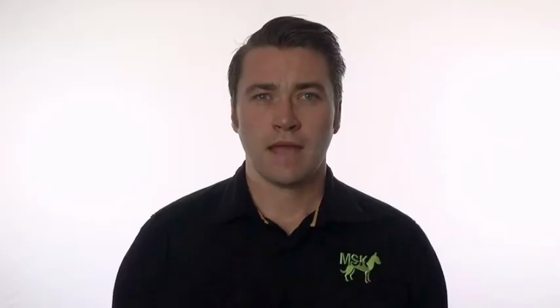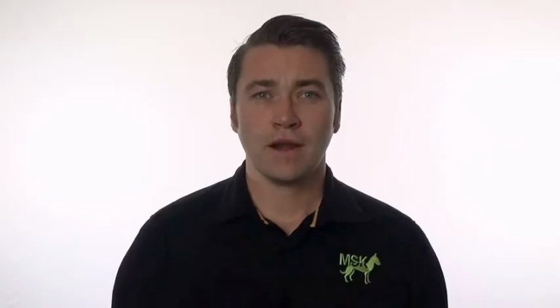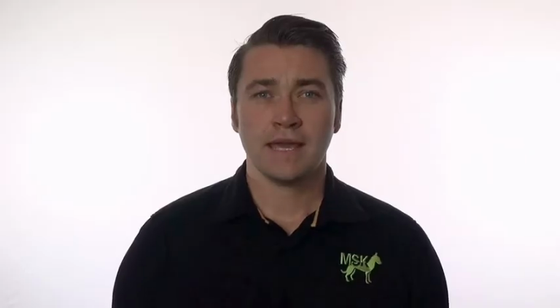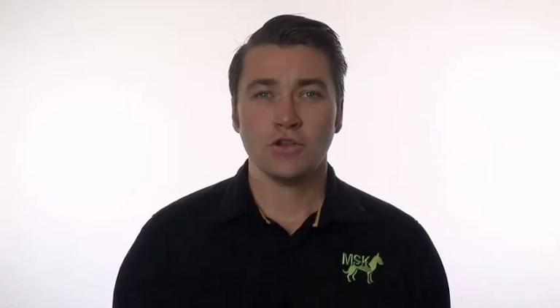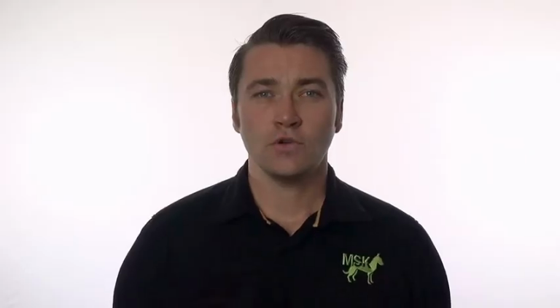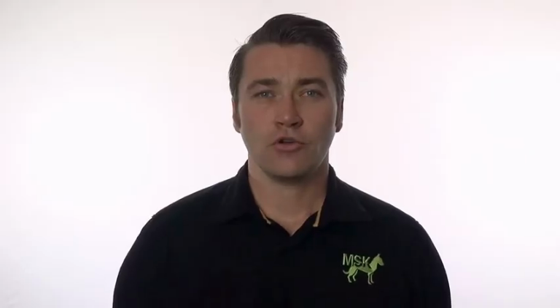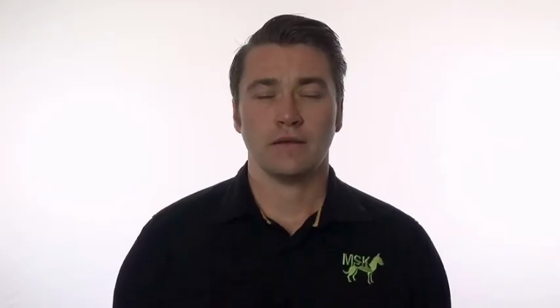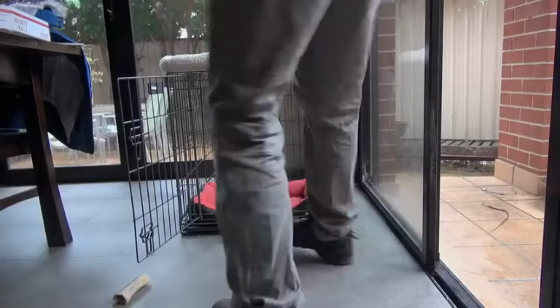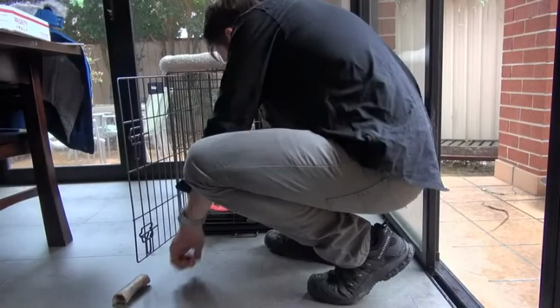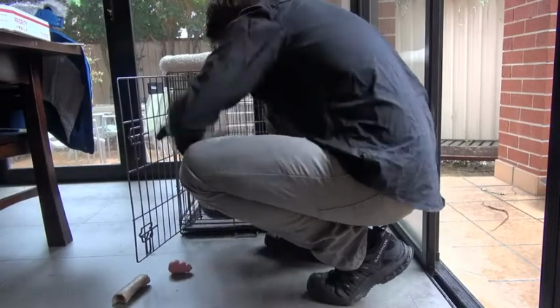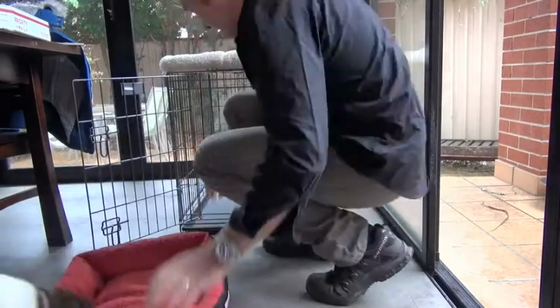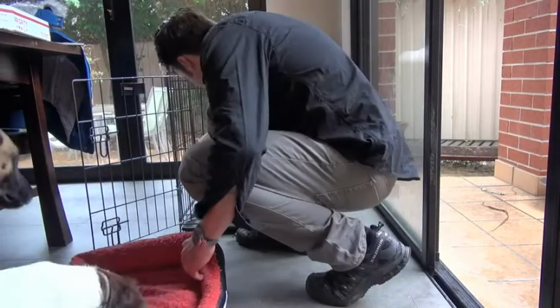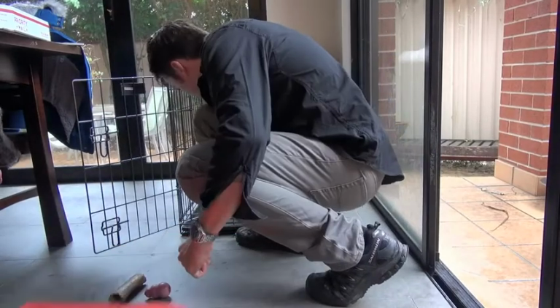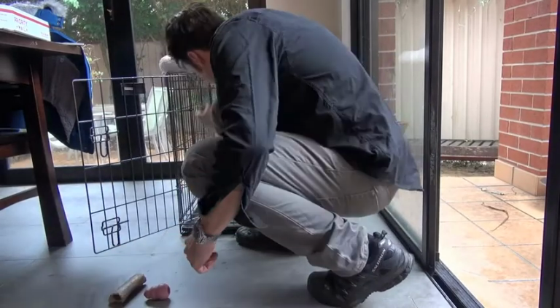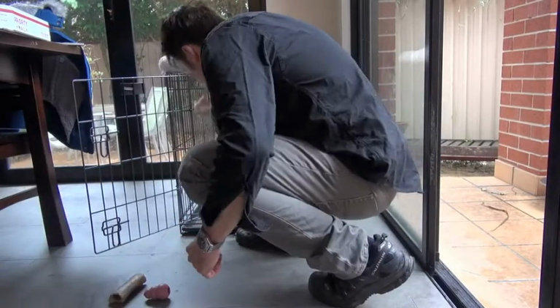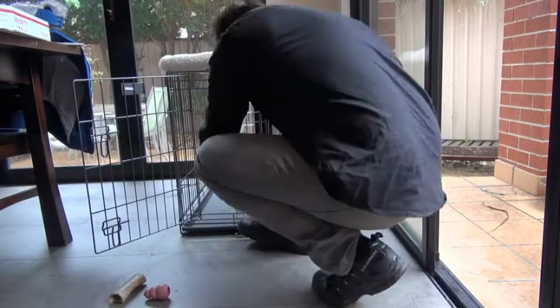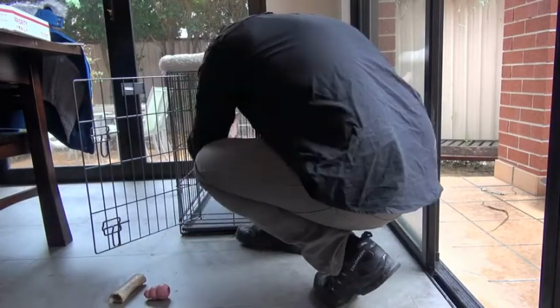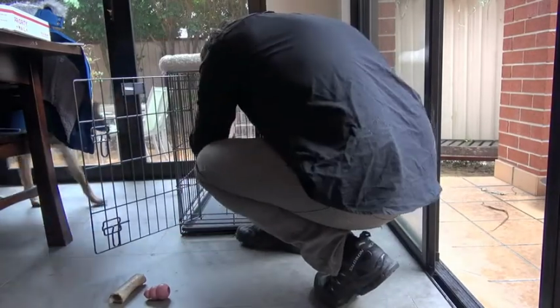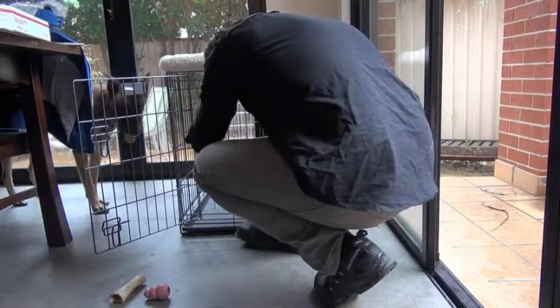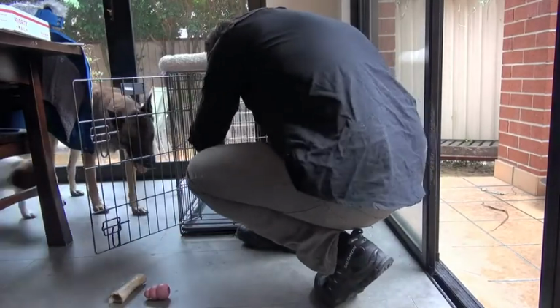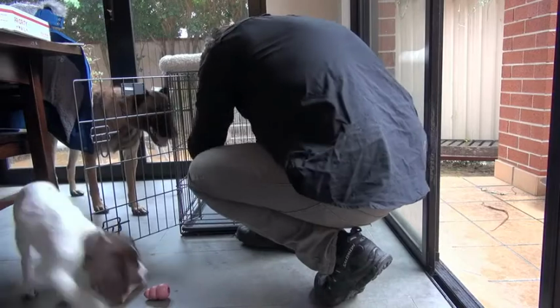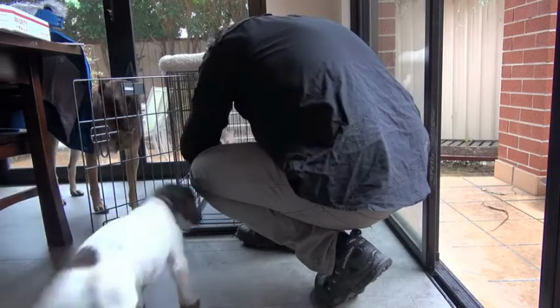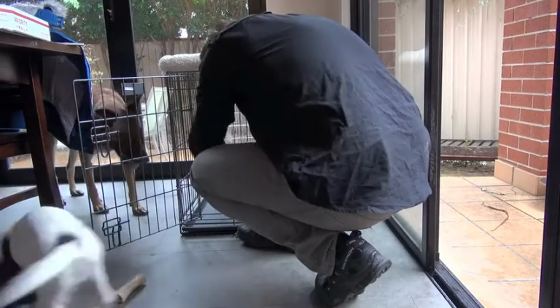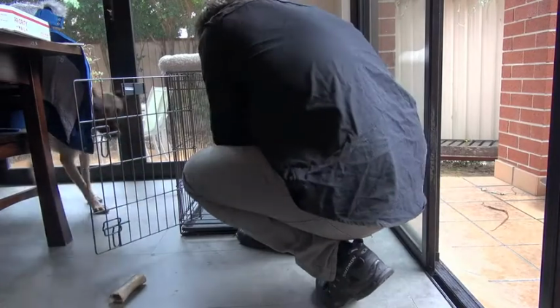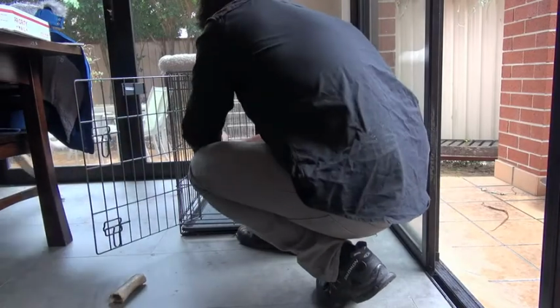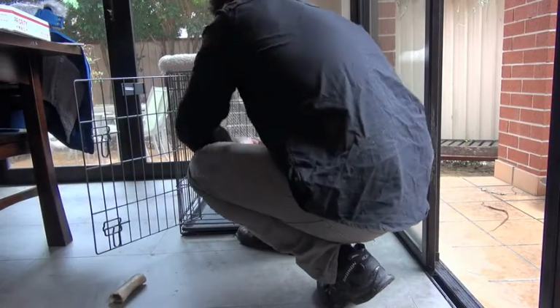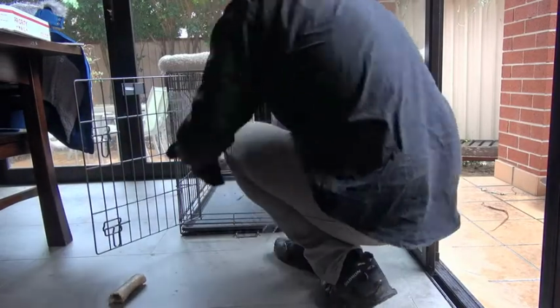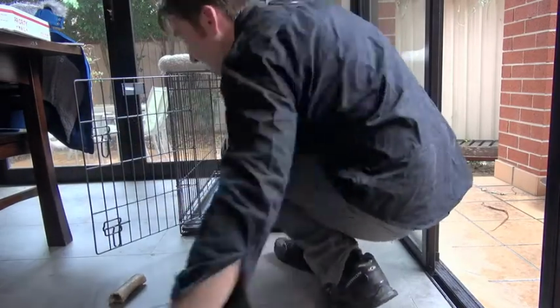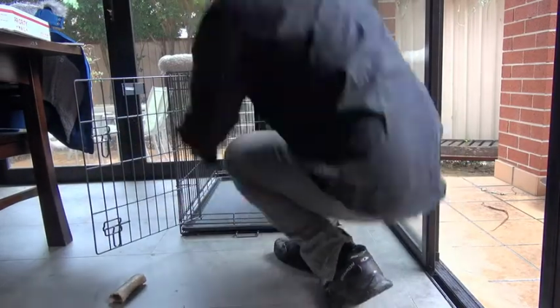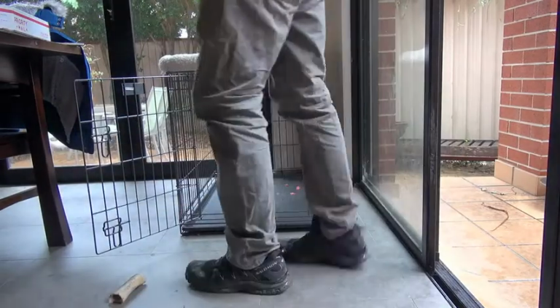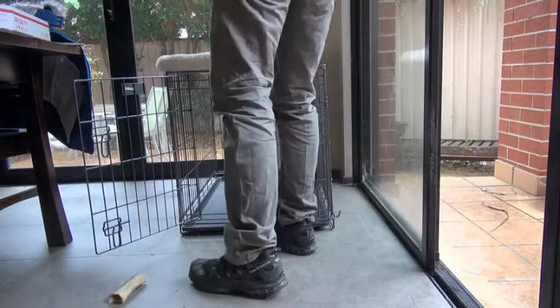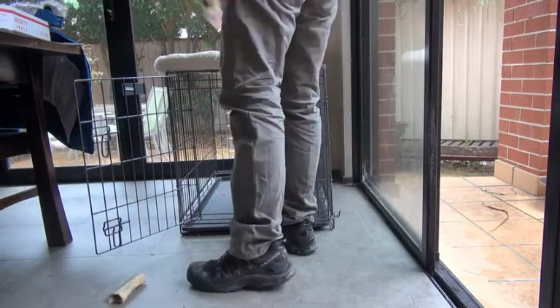And finally, in your home, you will need a crate. We were able to save some money by buying the size crate that our puppy would grow into, but it had a removable divider so that we could make it nice and small for her while she was still tiny herself.